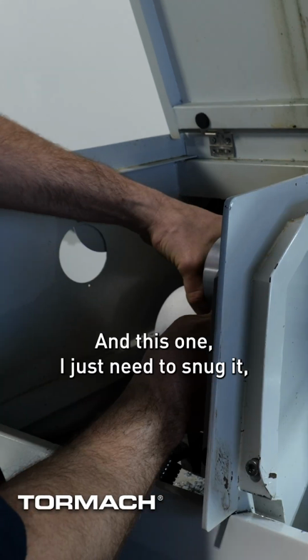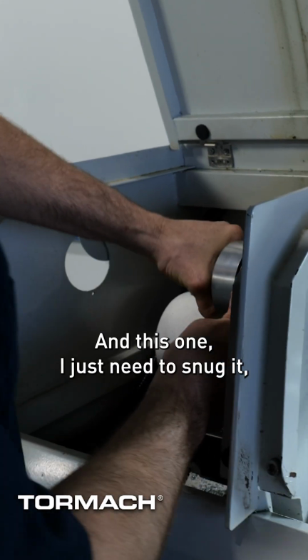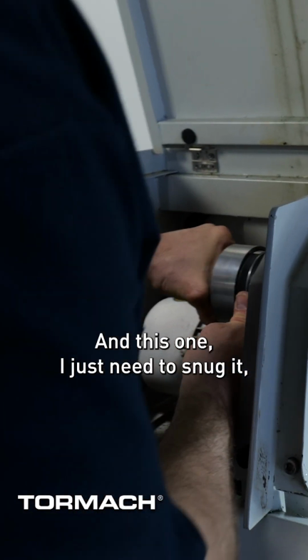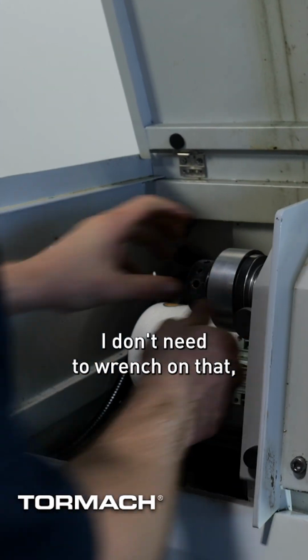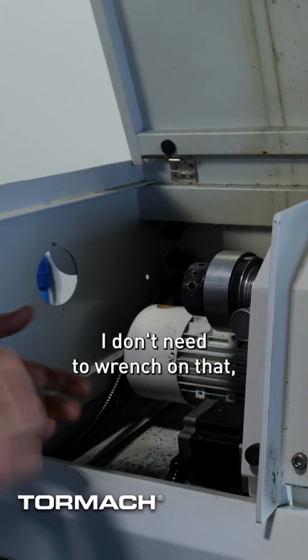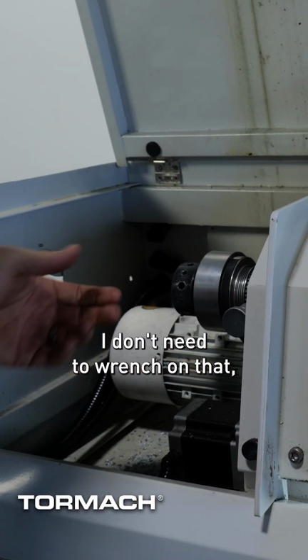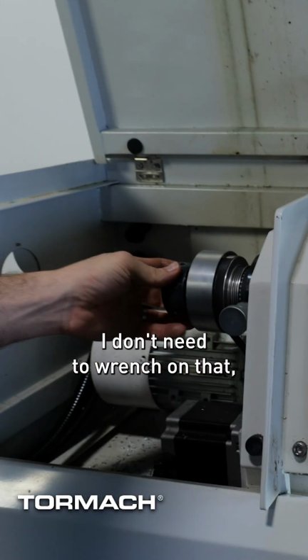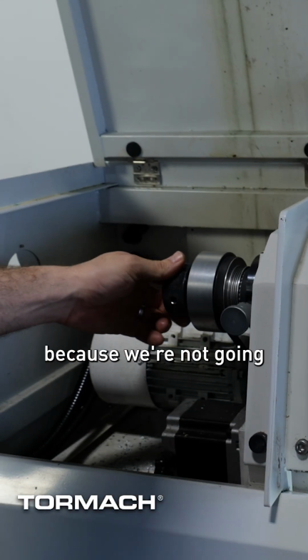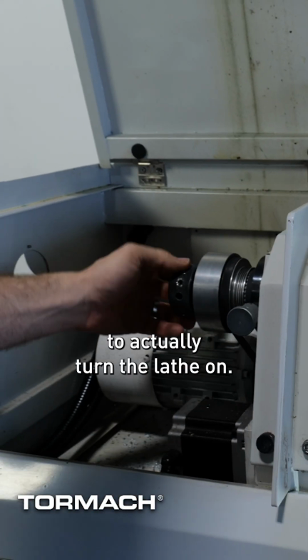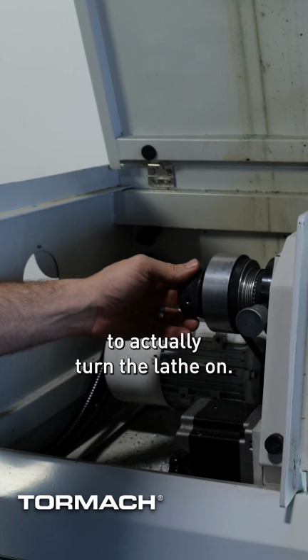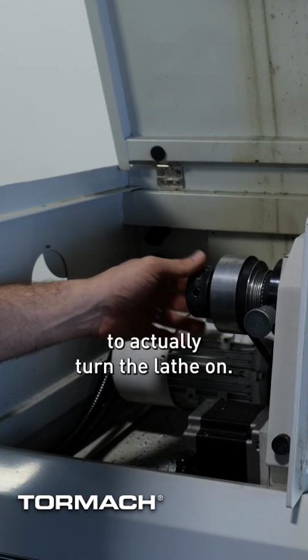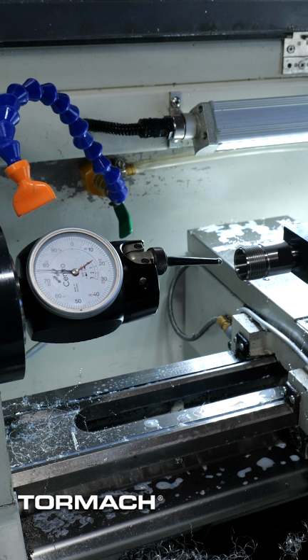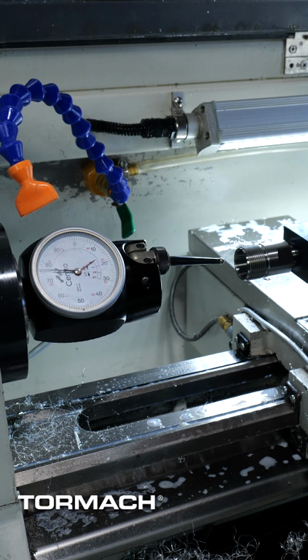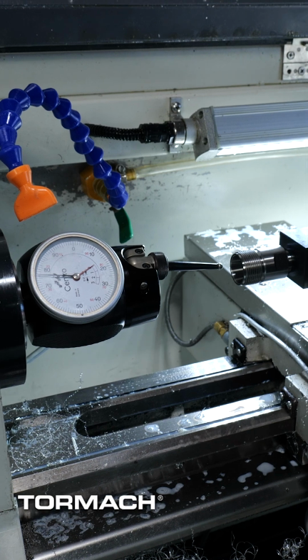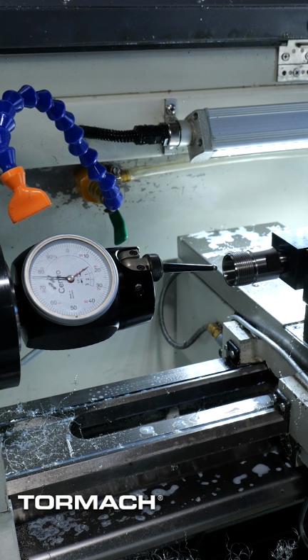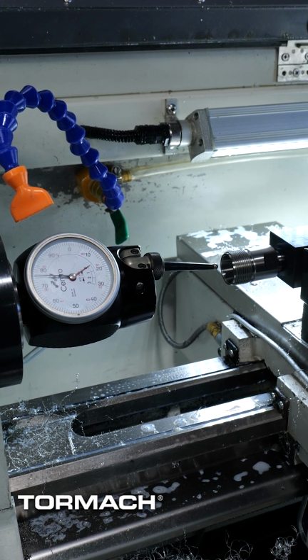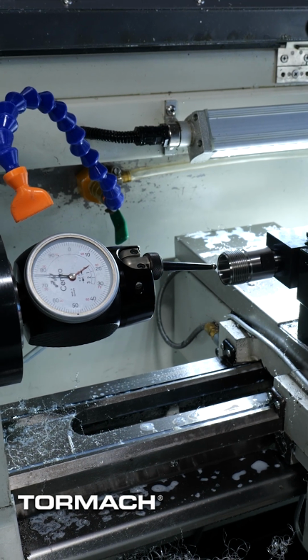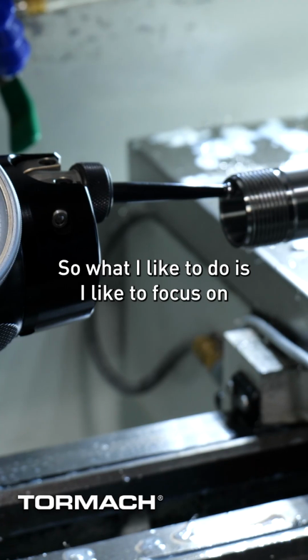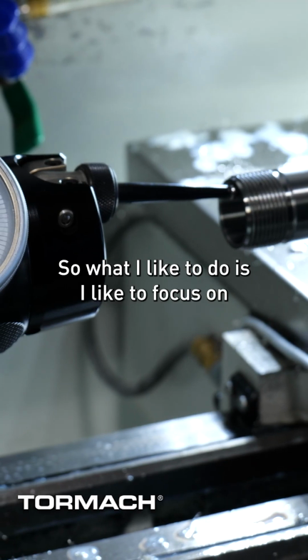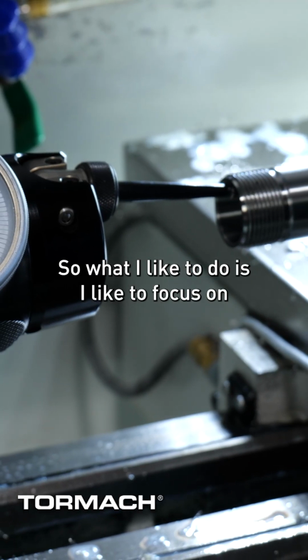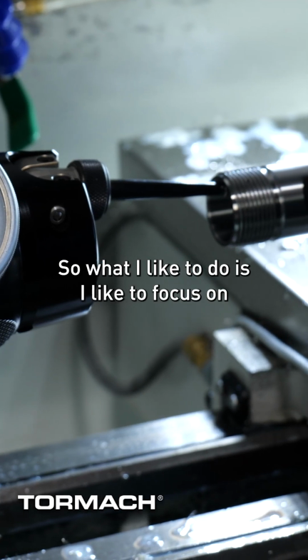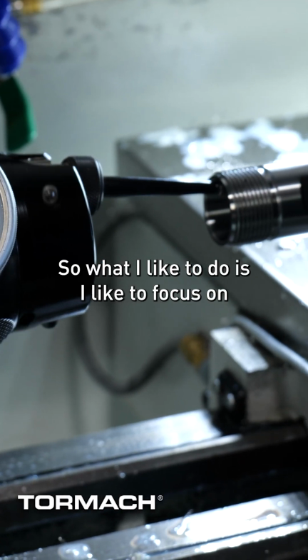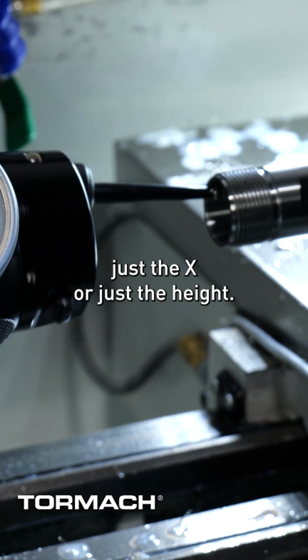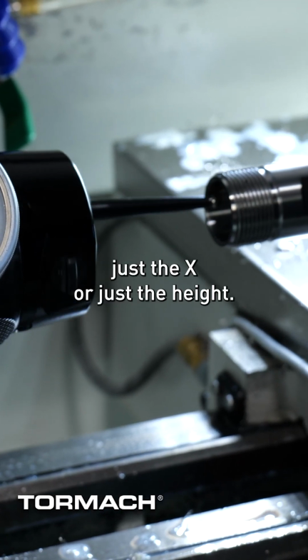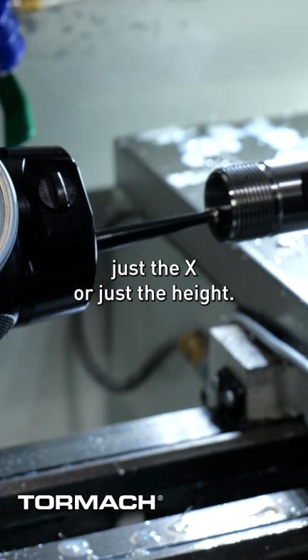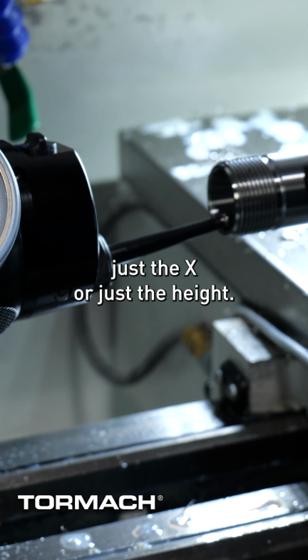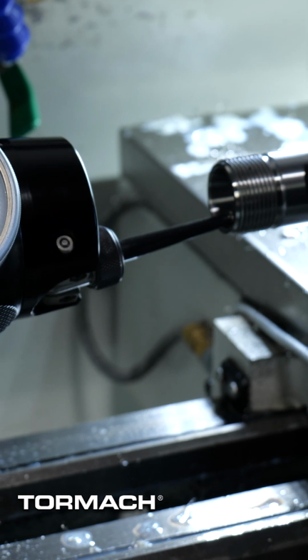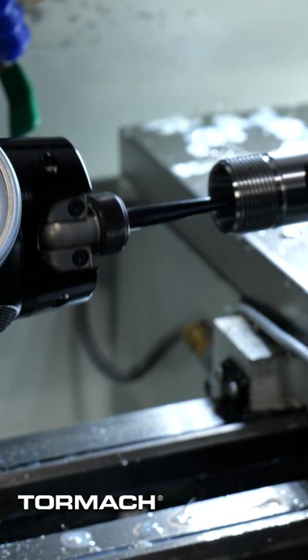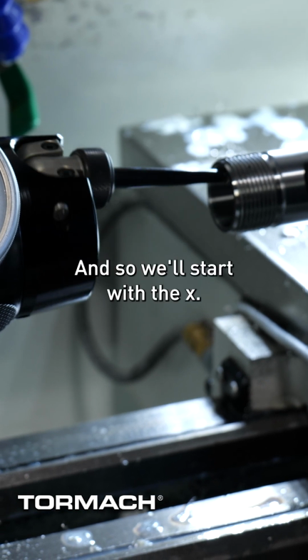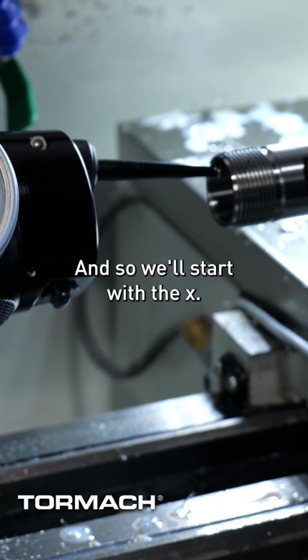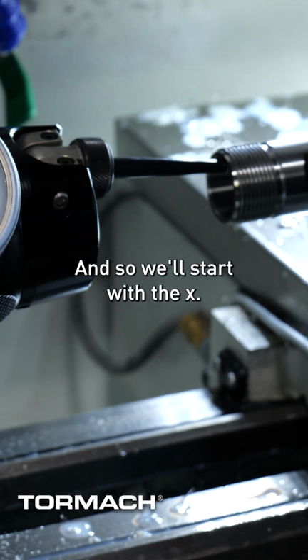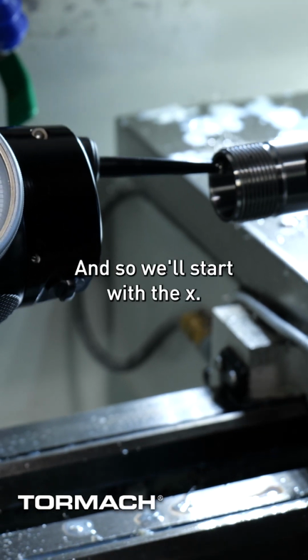This one I just need to snug it. I don't need a wrench on that because we're not going to actually turn the lathe on. So what I like to do is focus on just the X or just the height, and we'll start with the X.